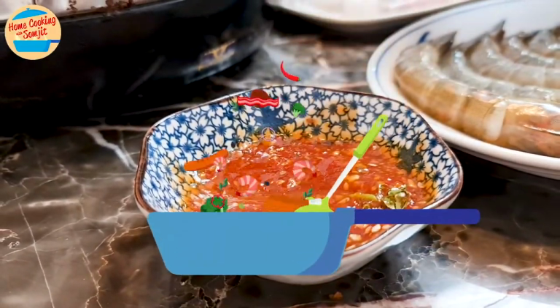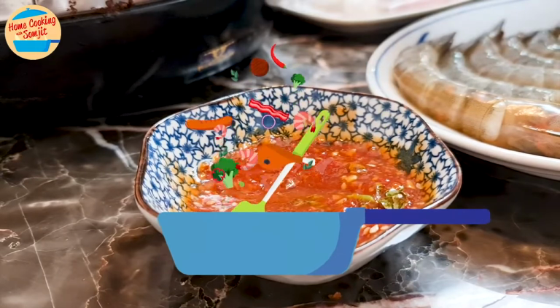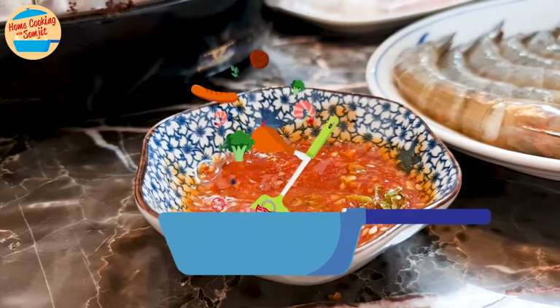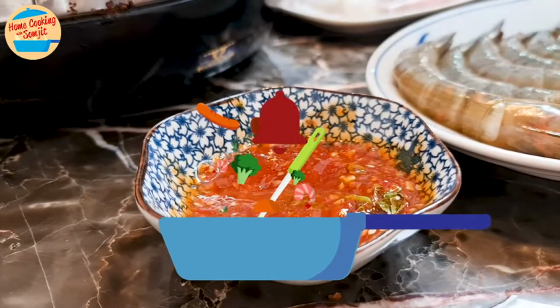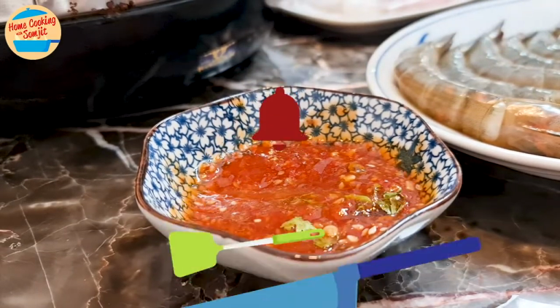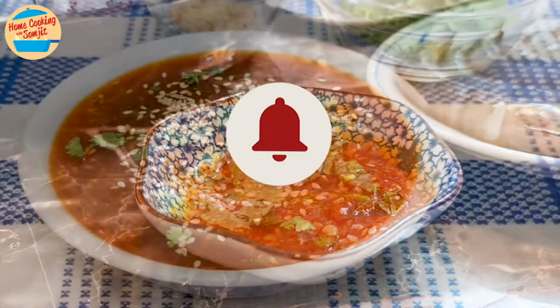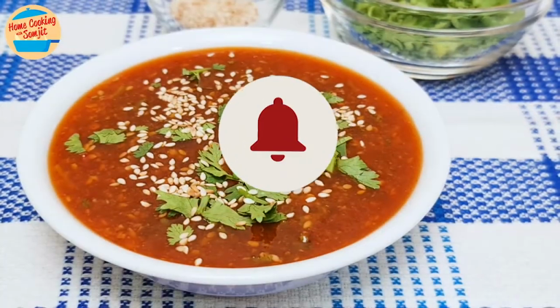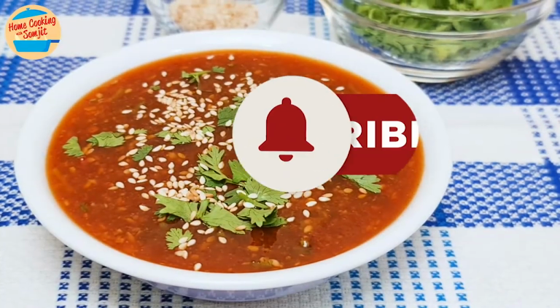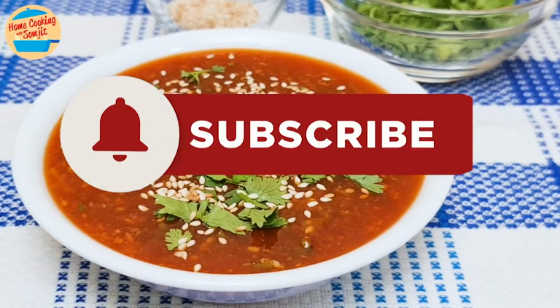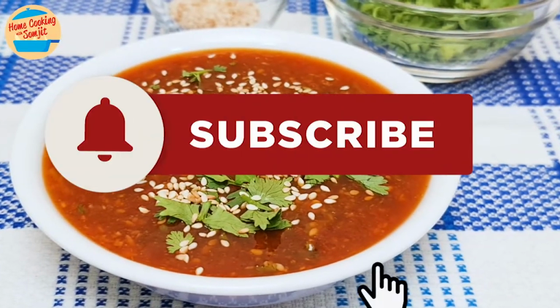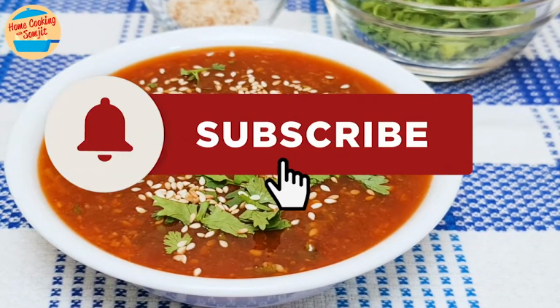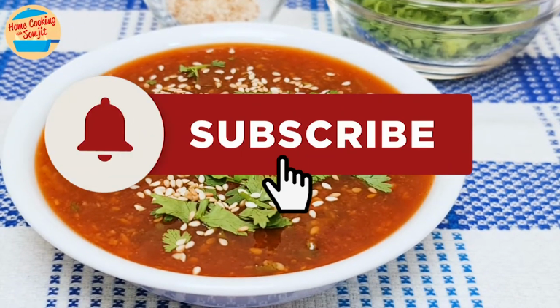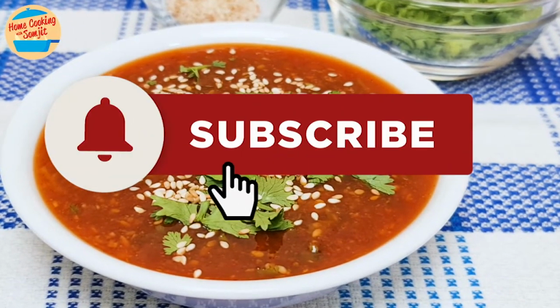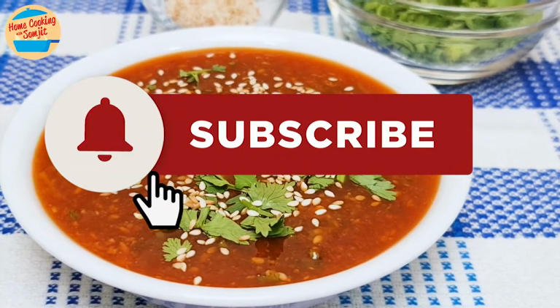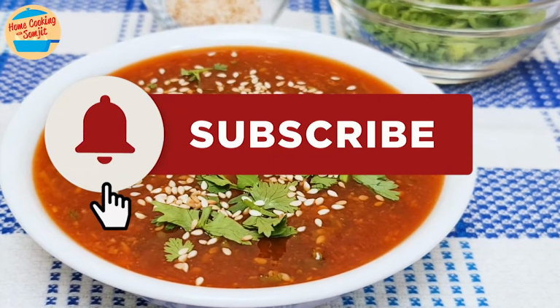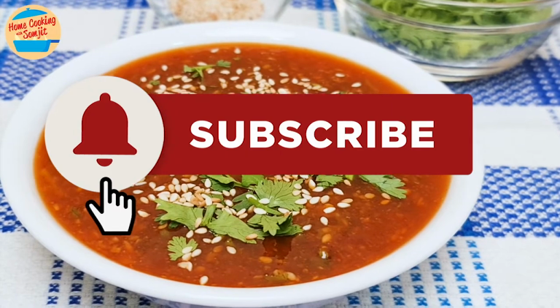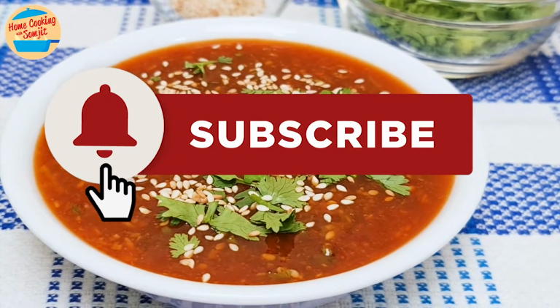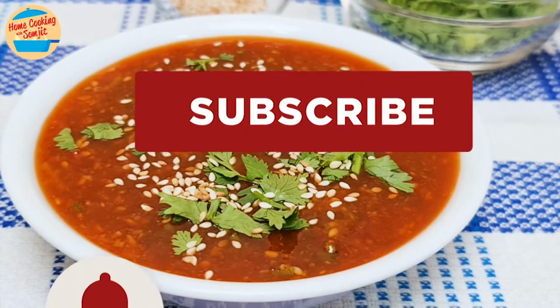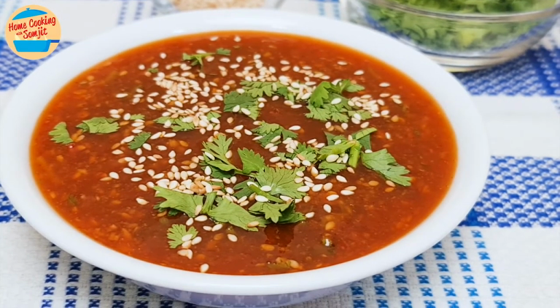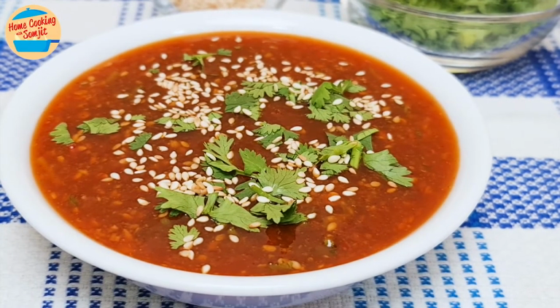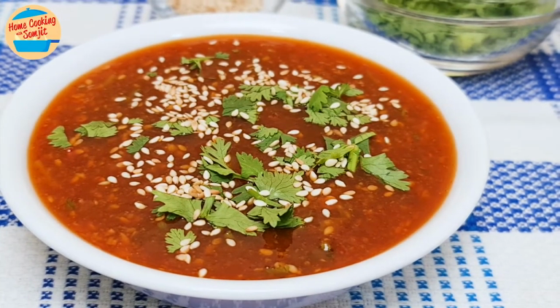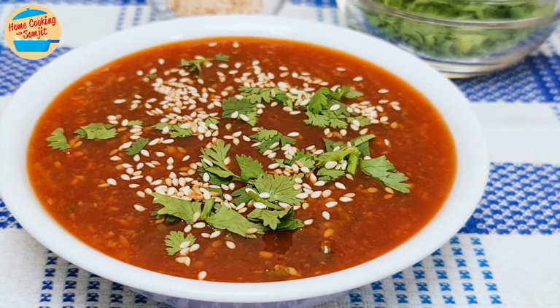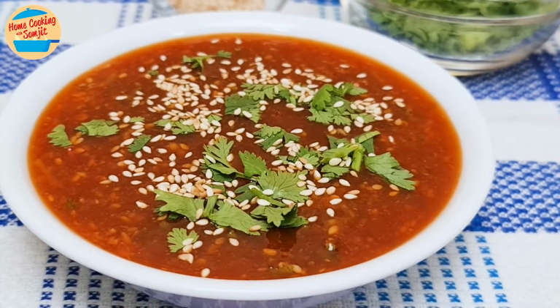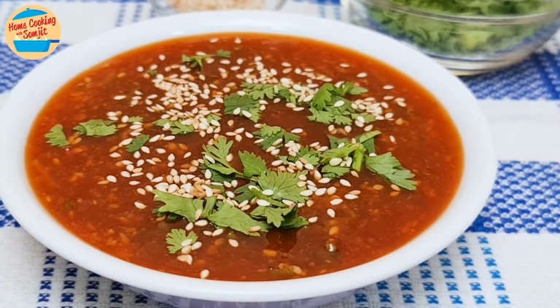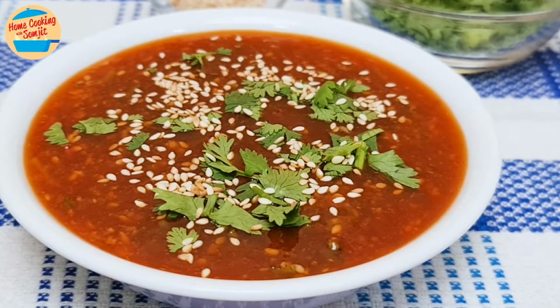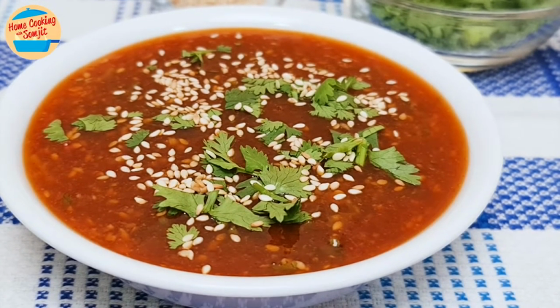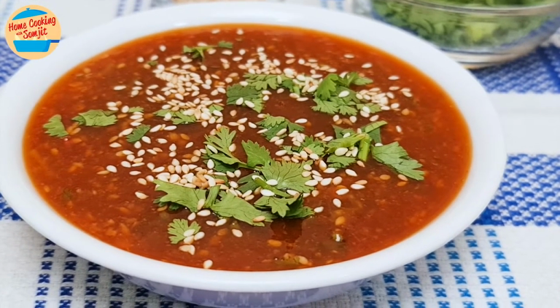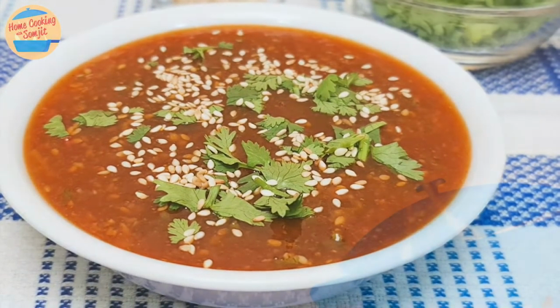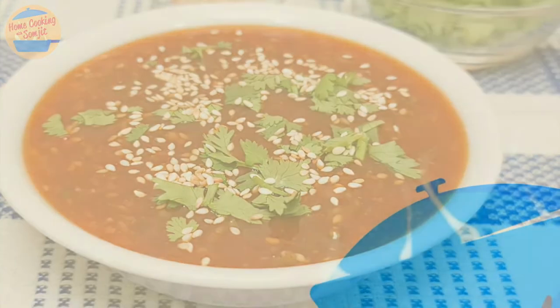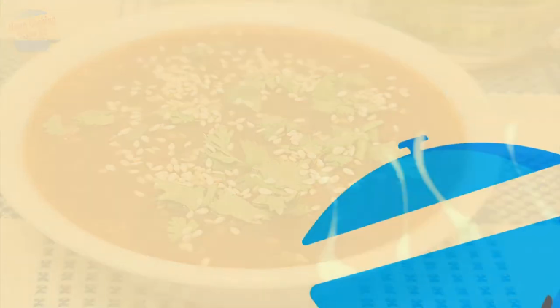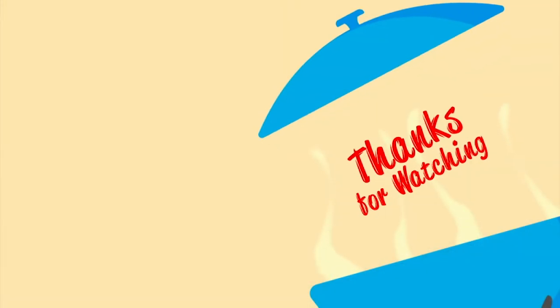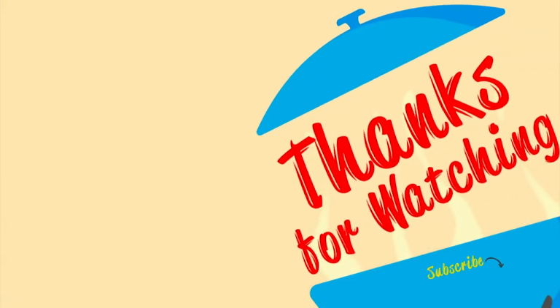So delicious! Thank you for watching. Please like and share if you have enjoyed the video. This is Home Cooking with Somjit. Thank you and bye-bye!